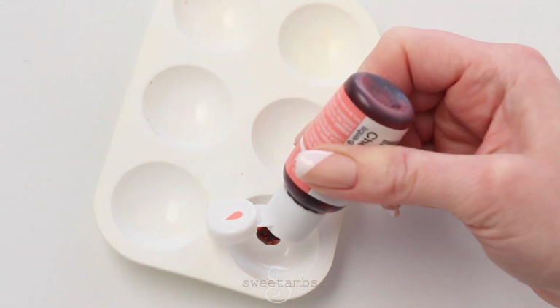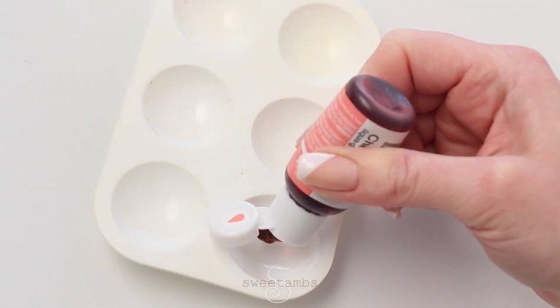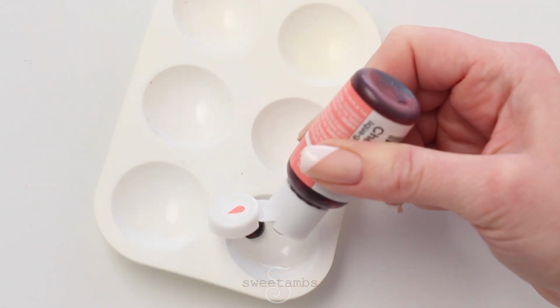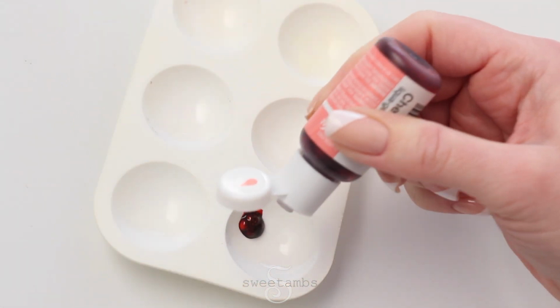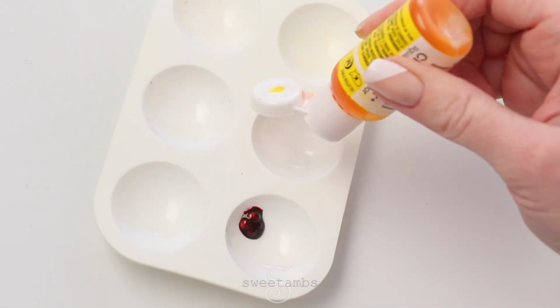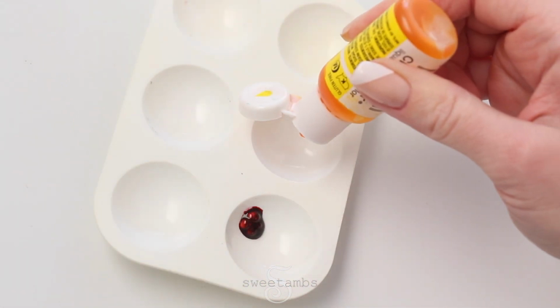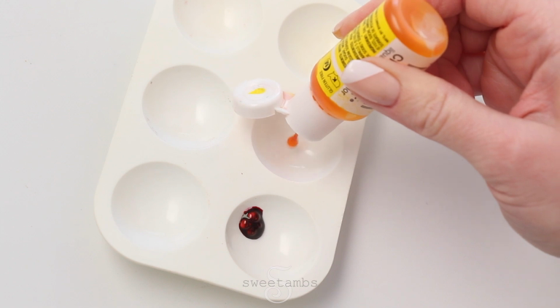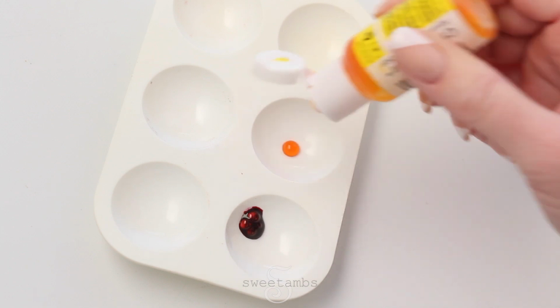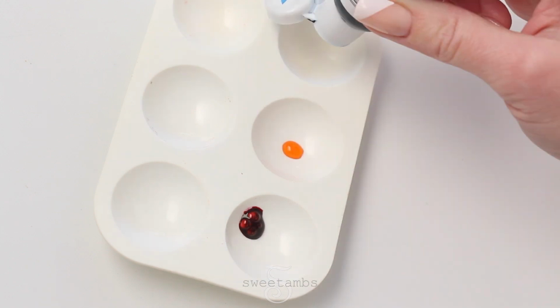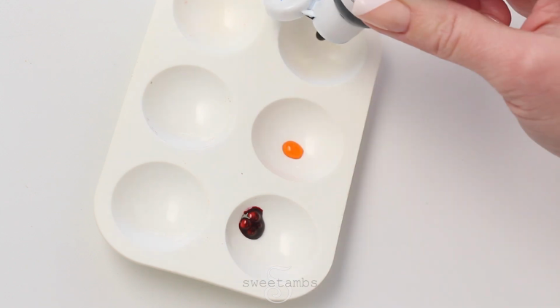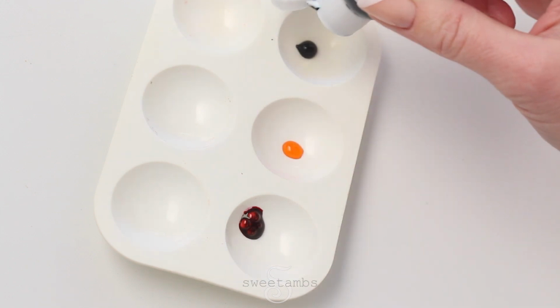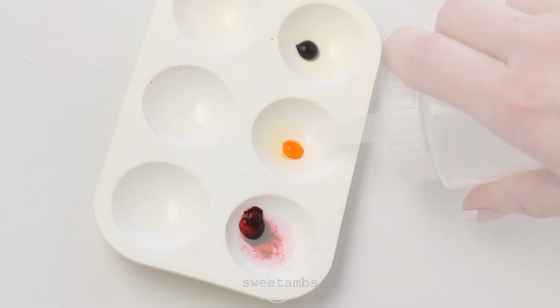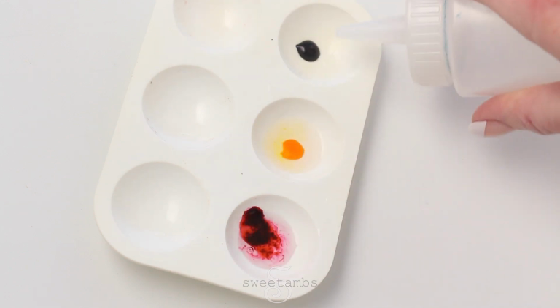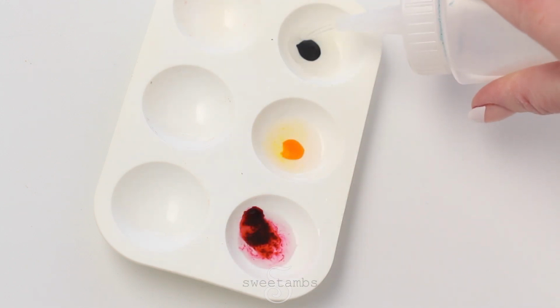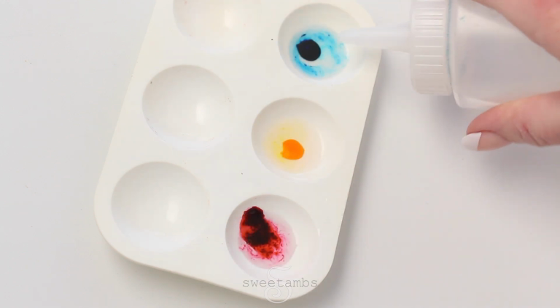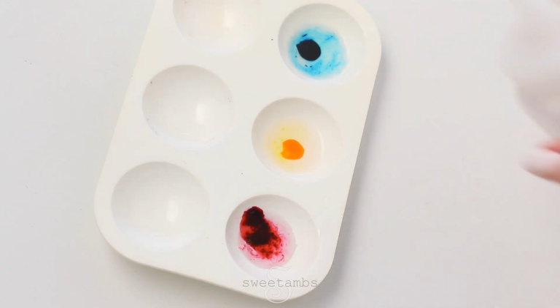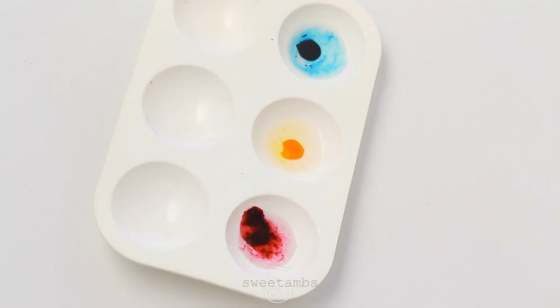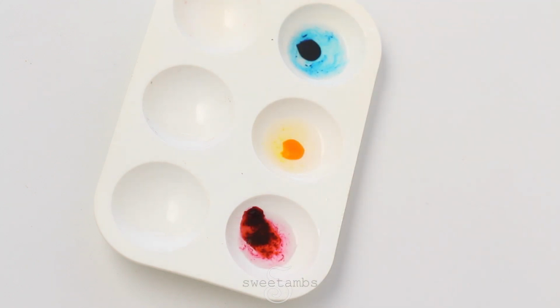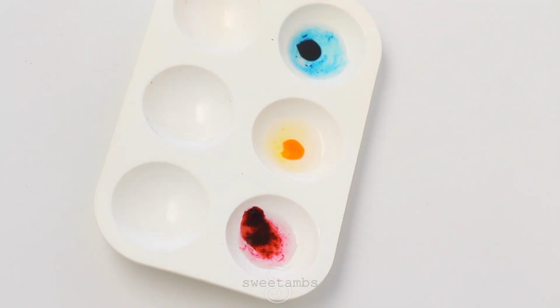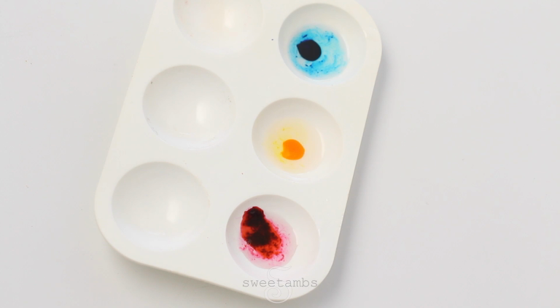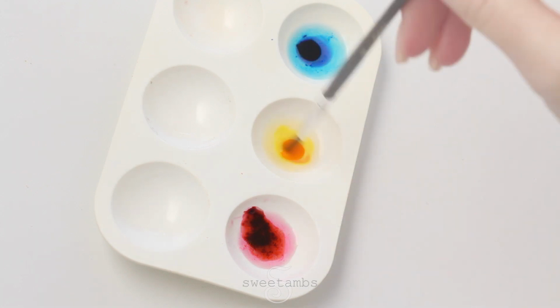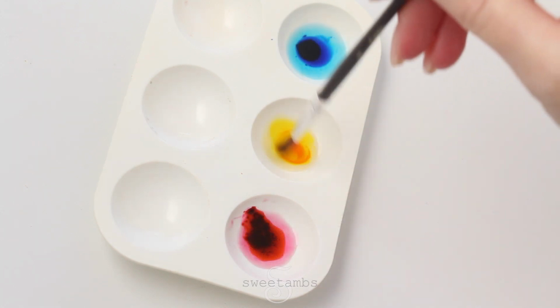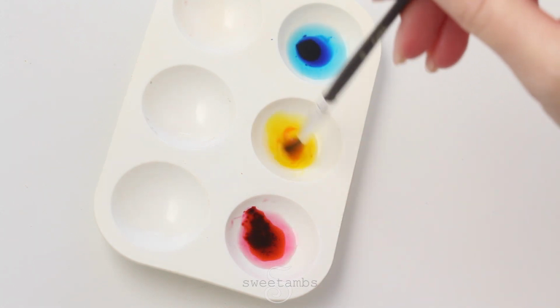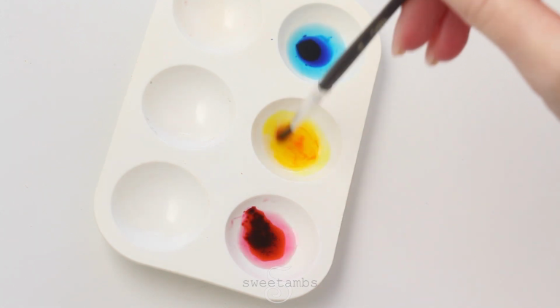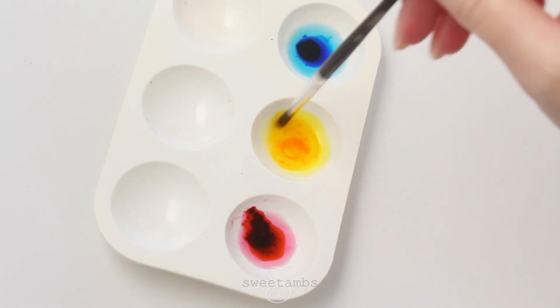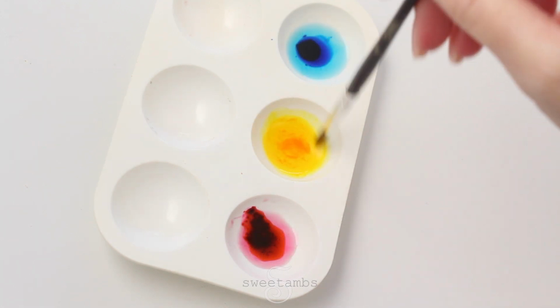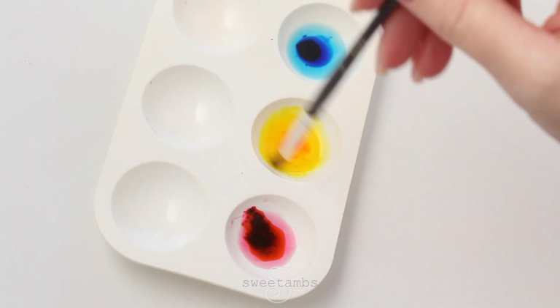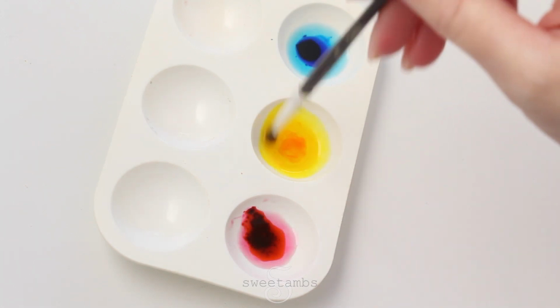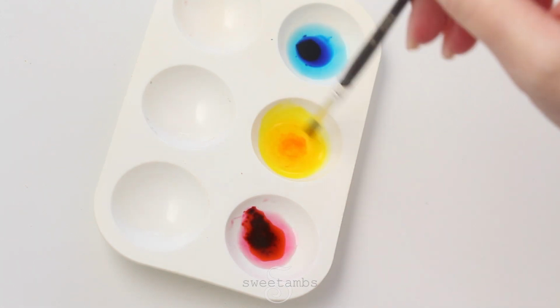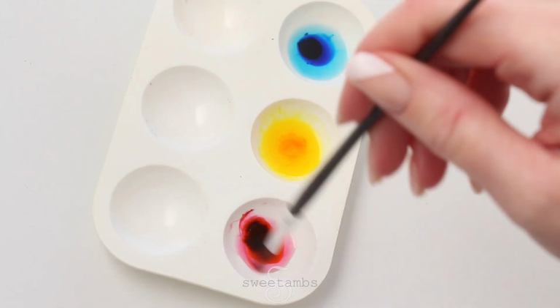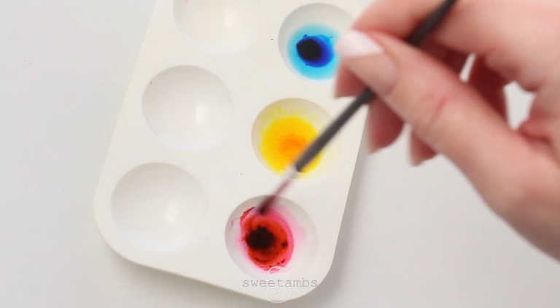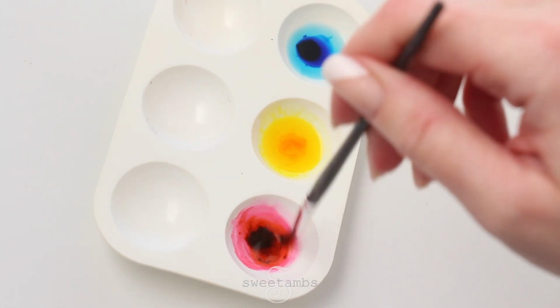Place a drop of each food coloring into a paint palette or small dishes. Dilute it with vodka, grain alcohol, or any flavor extract like lemon, almond, or vanilla. Then just mix them up with a brush.